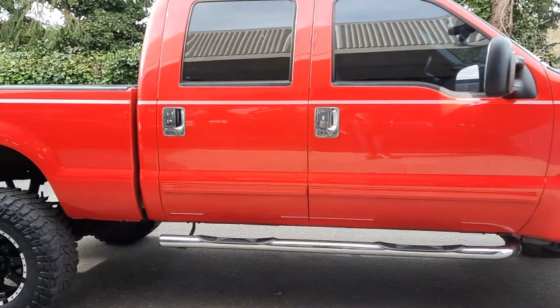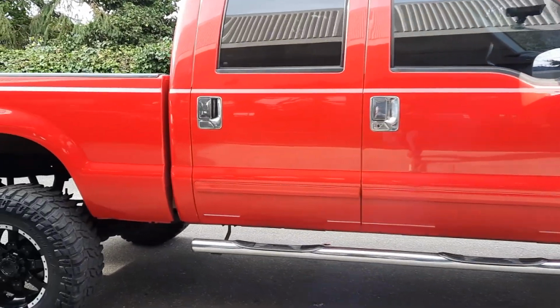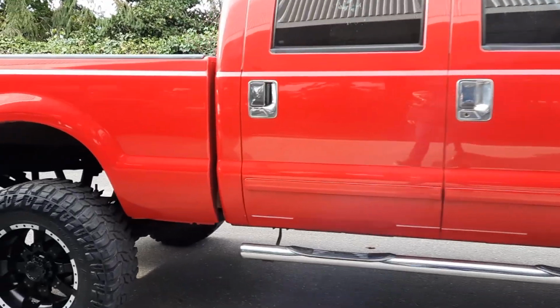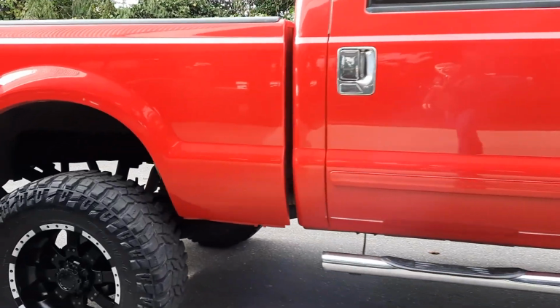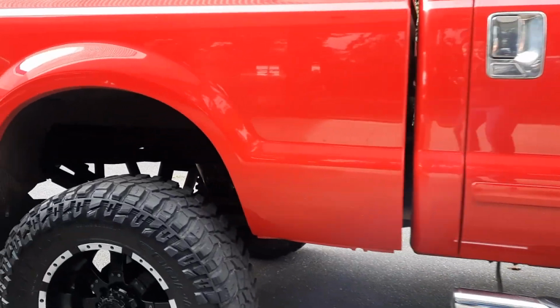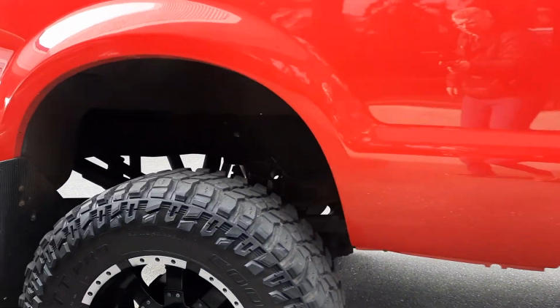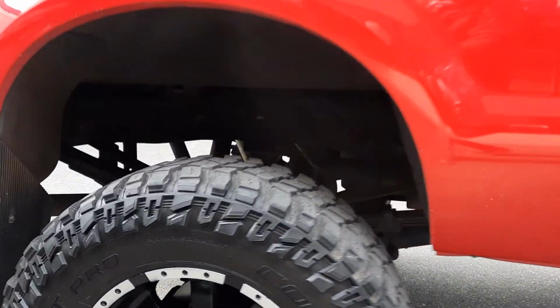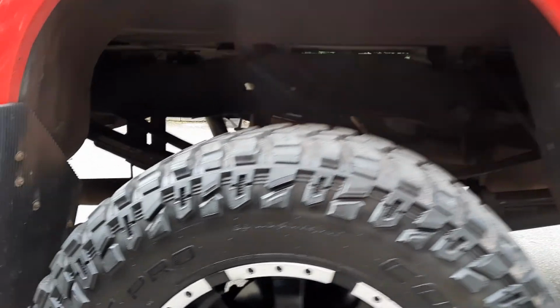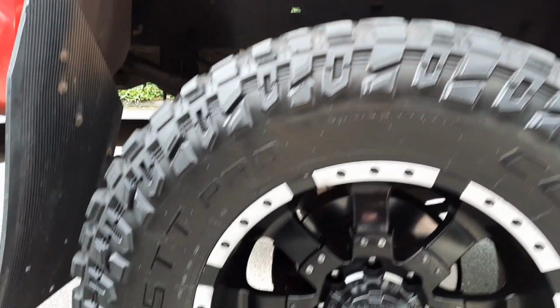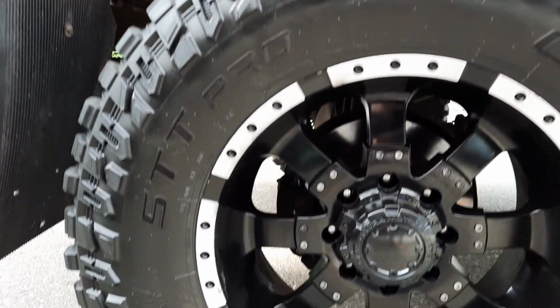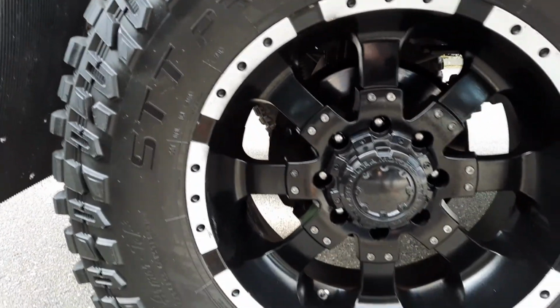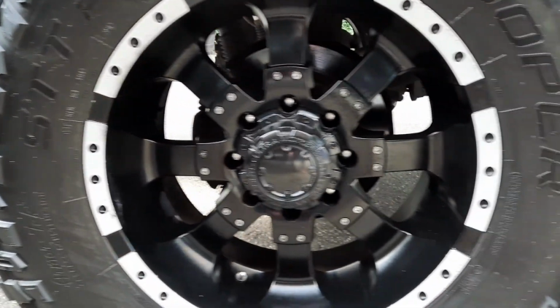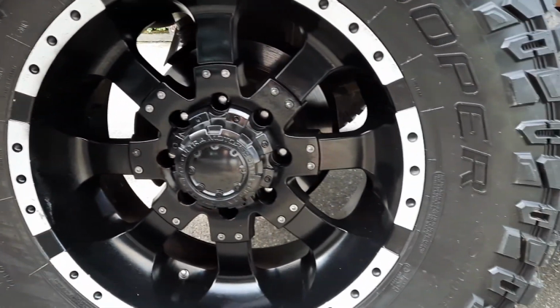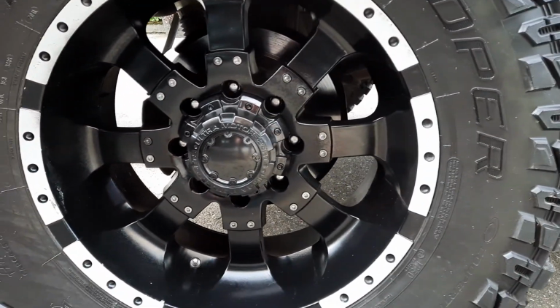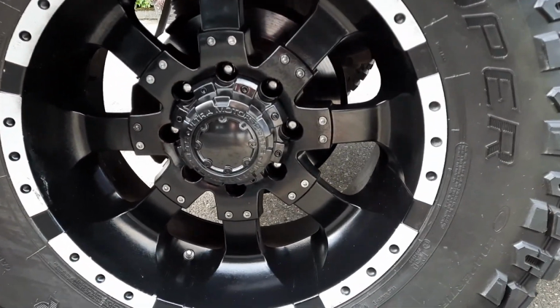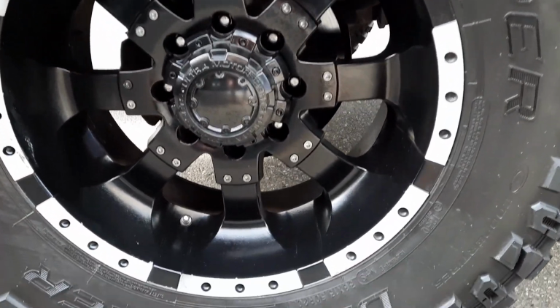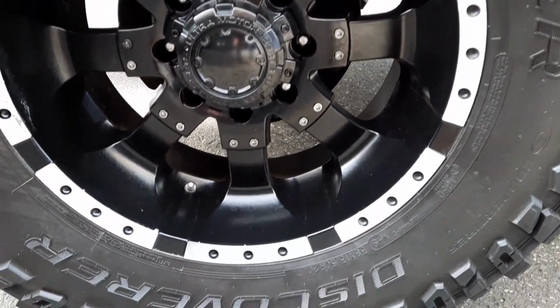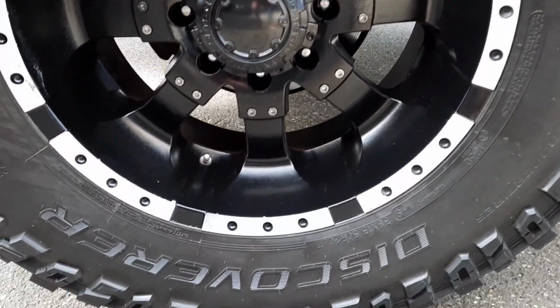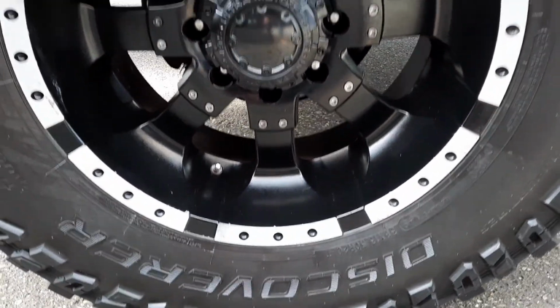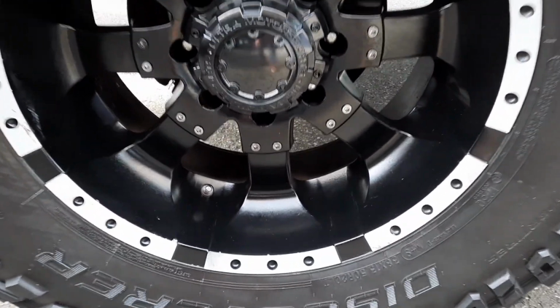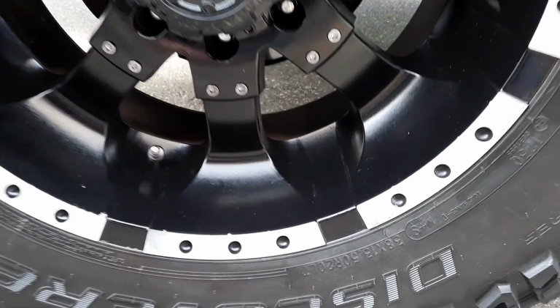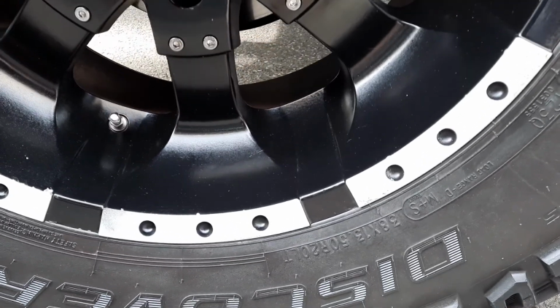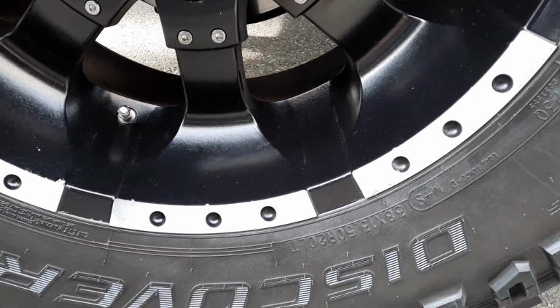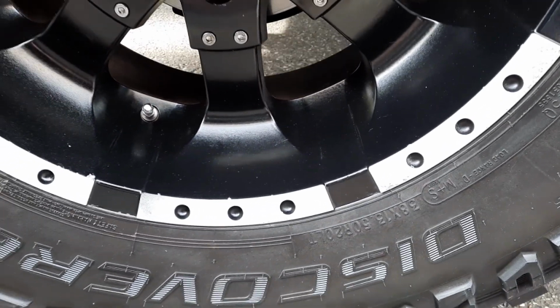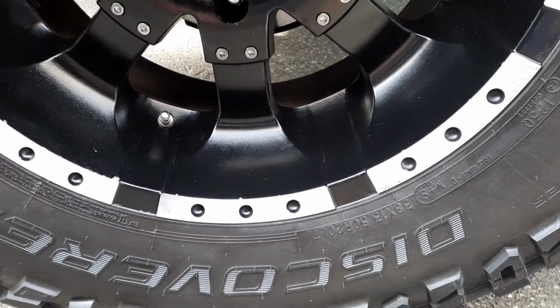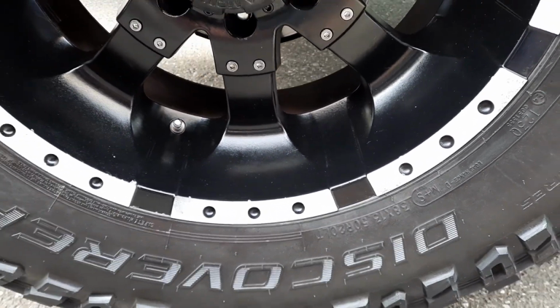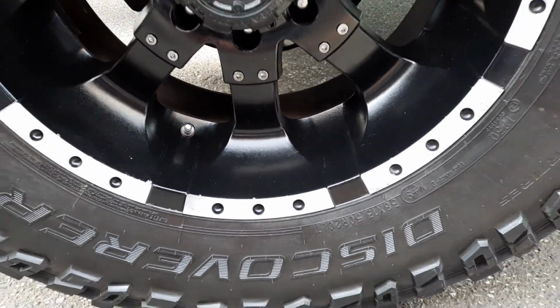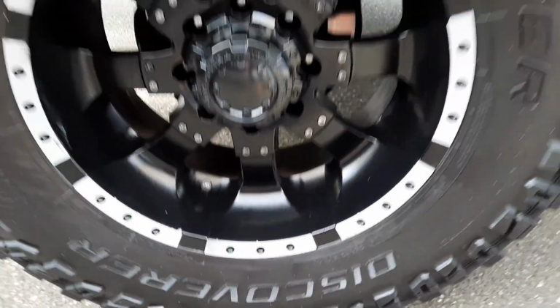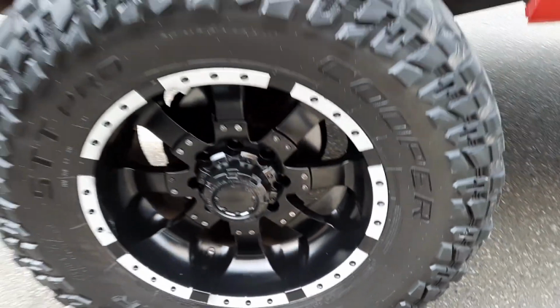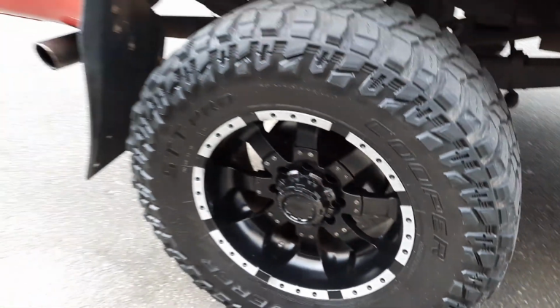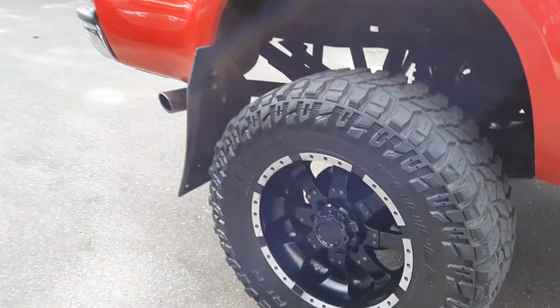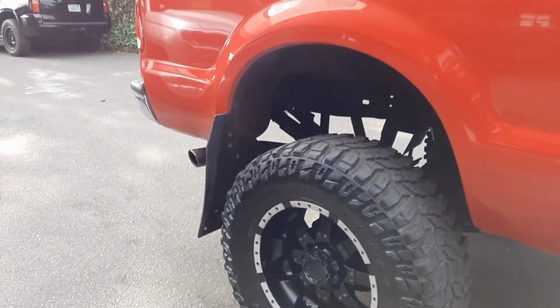I don't know what size the tires are on here — I'm sure somebody's gonna ask. Looks like 38s, 13.5 R20, so 38s.